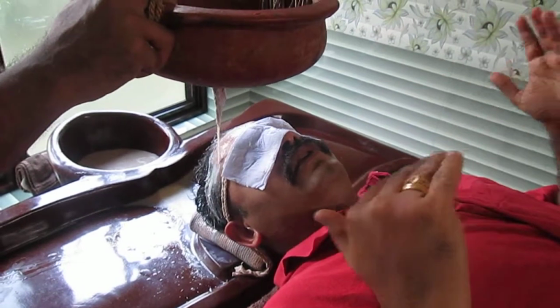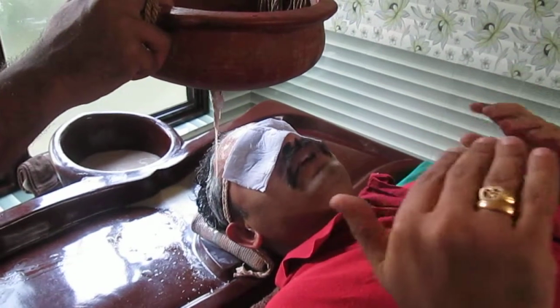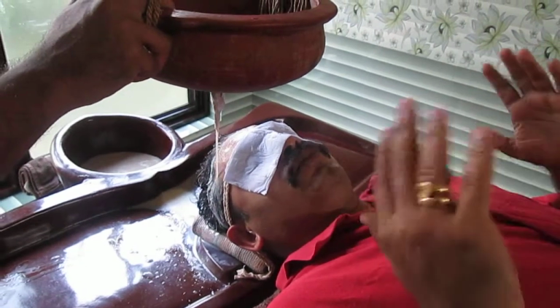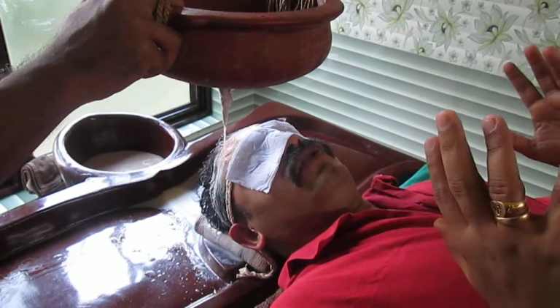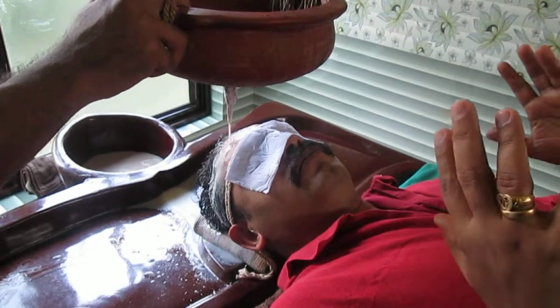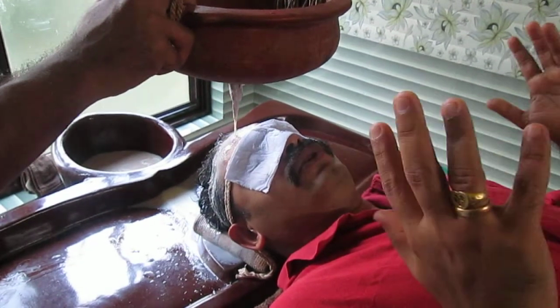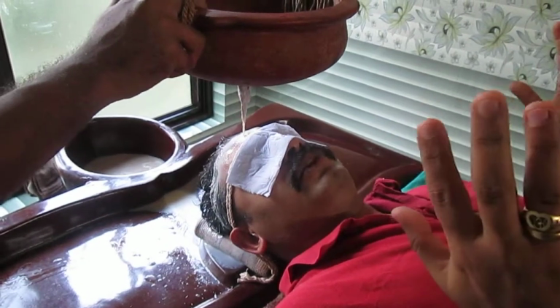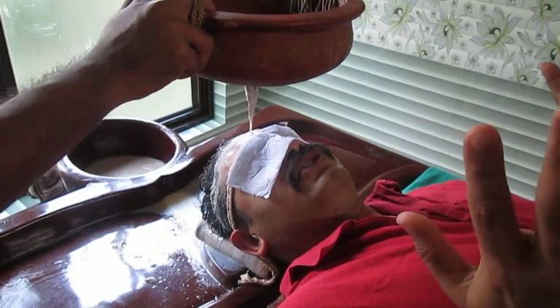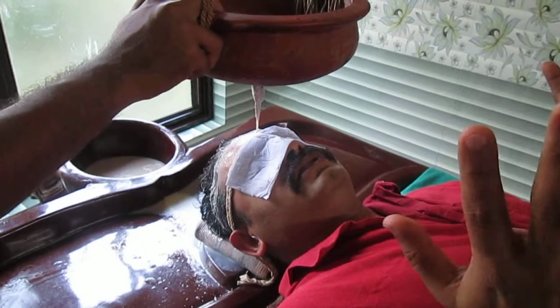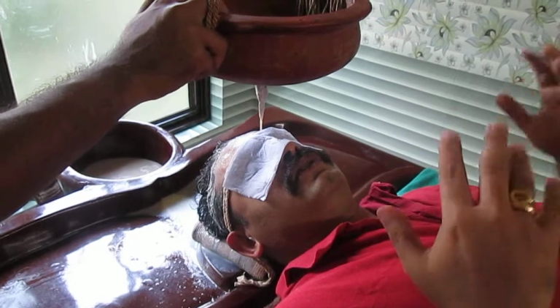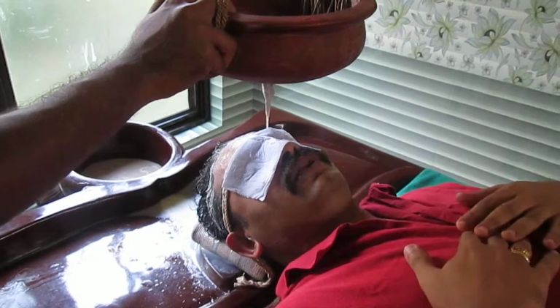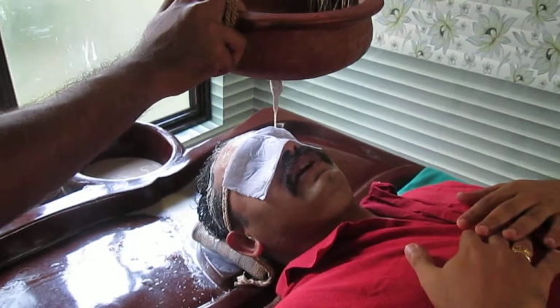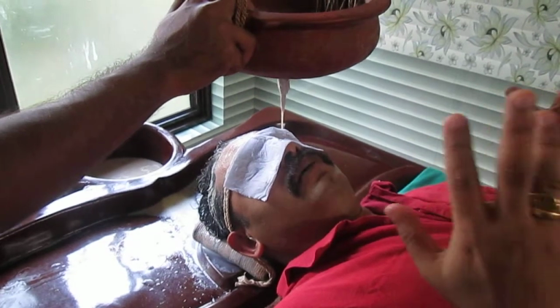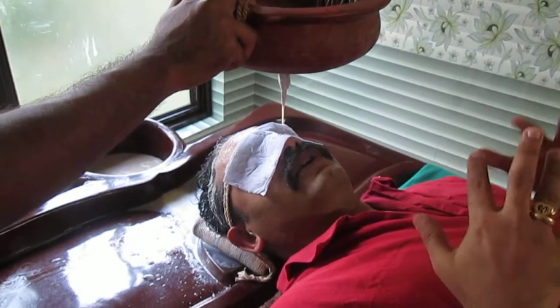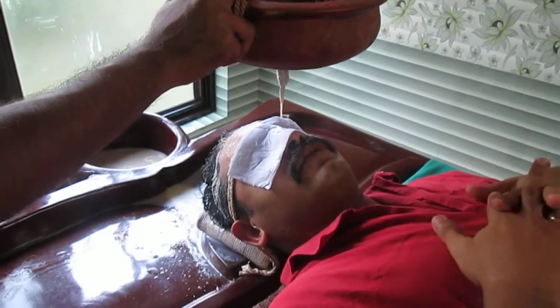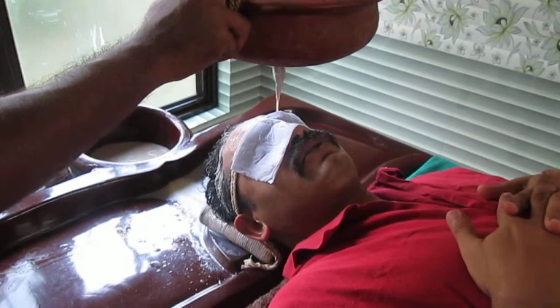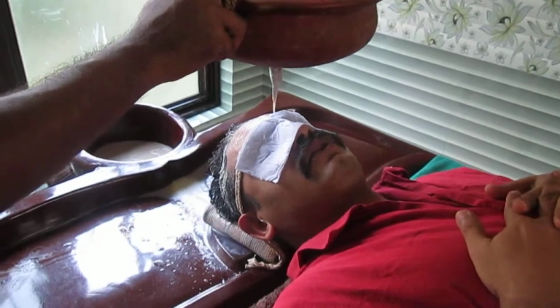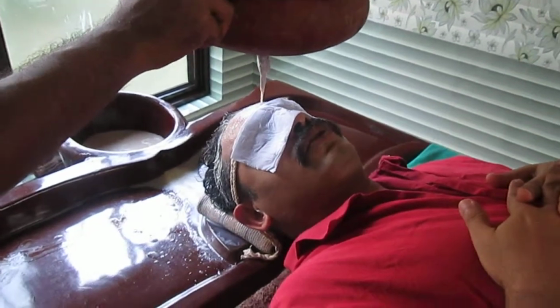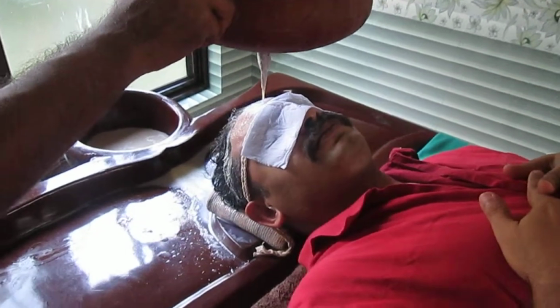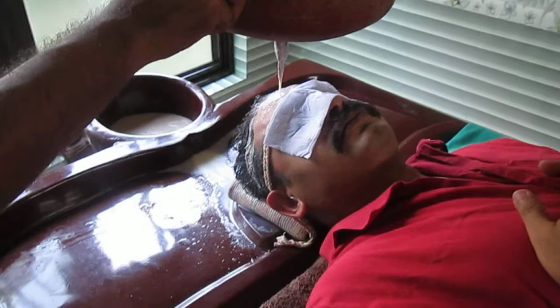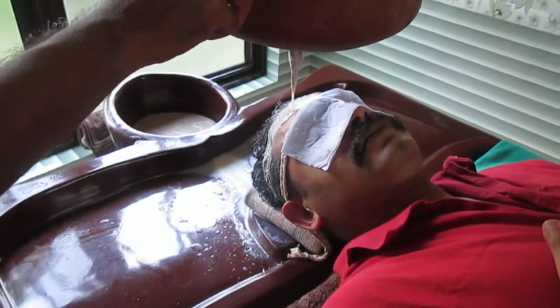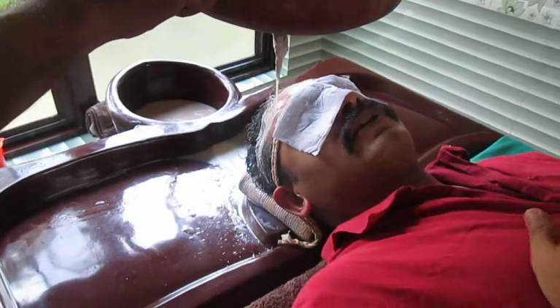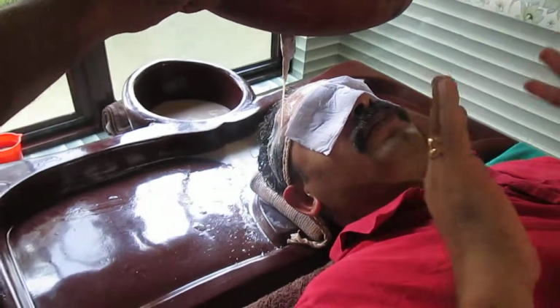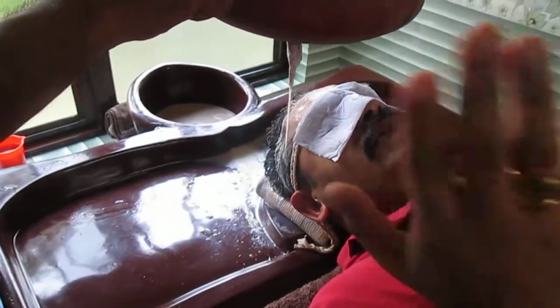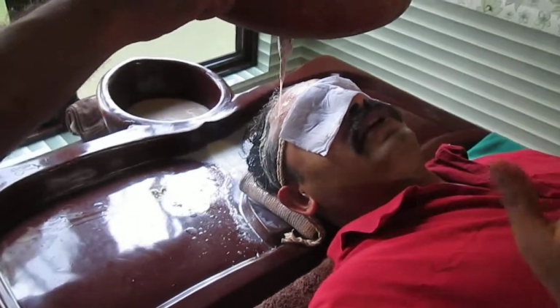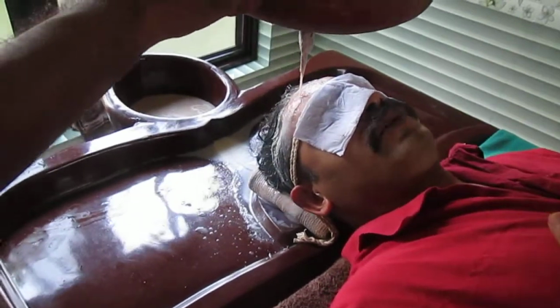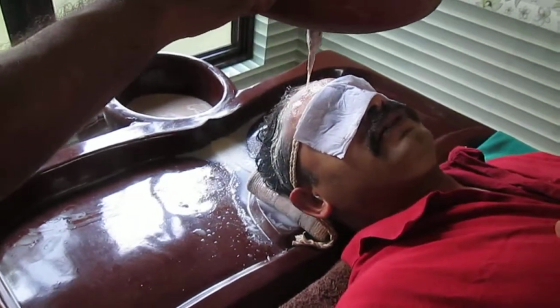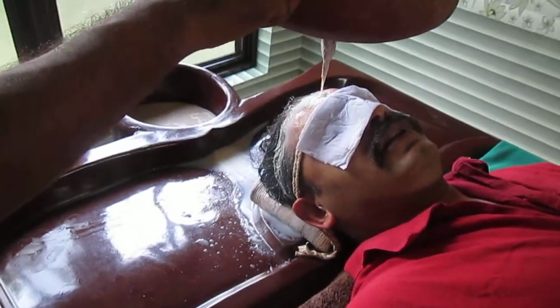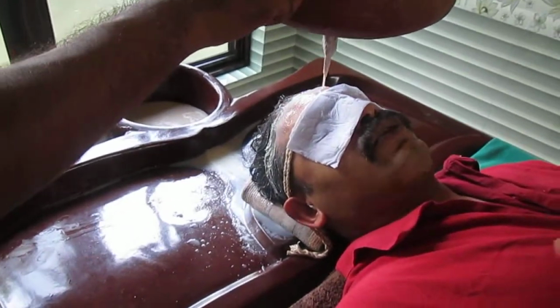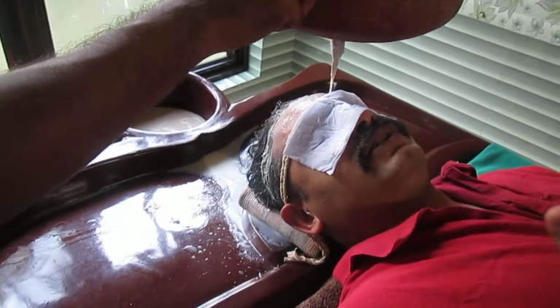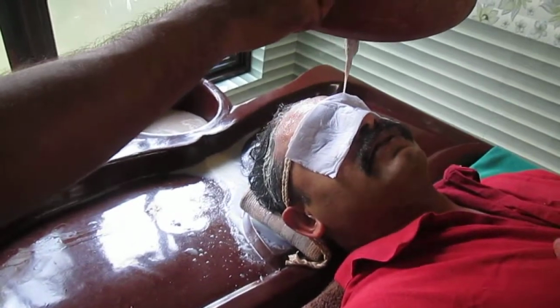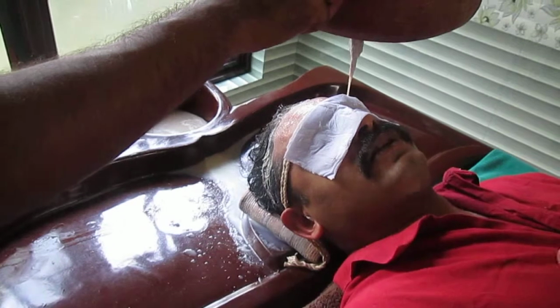We usually get allergy information in your medical form, but if you have skipped it inadvertently, please feel free to let us know so that we don't bother you. The milk will be stopping any moment, and then we move to the next variety.